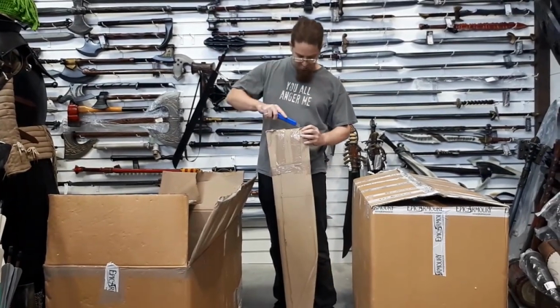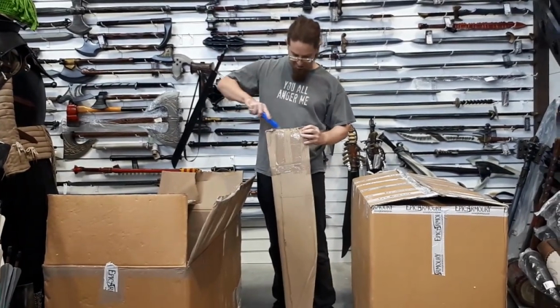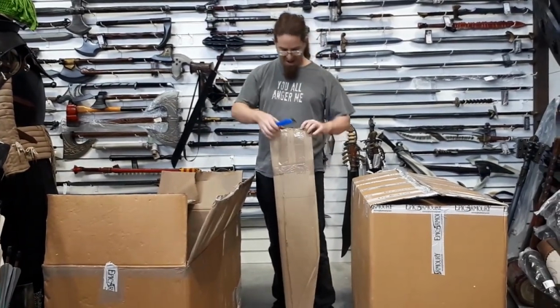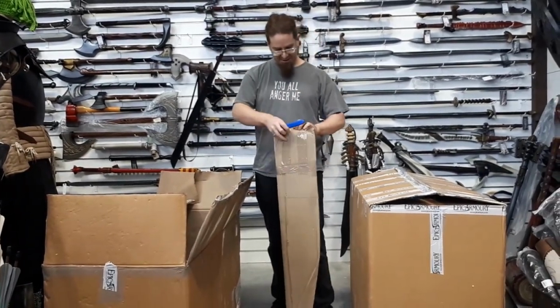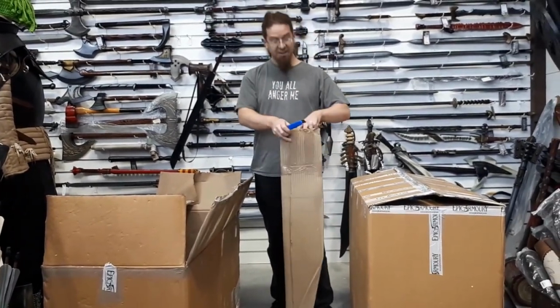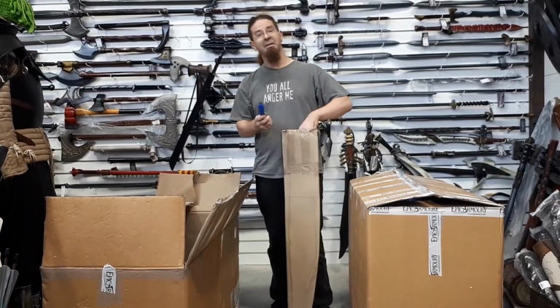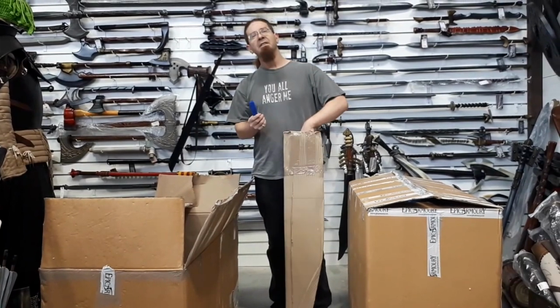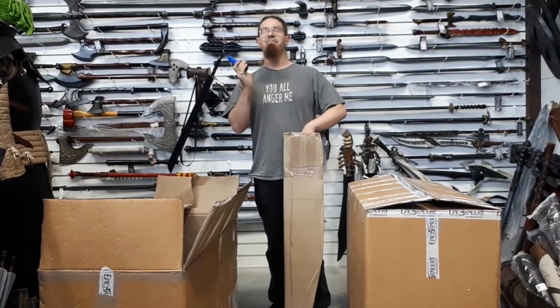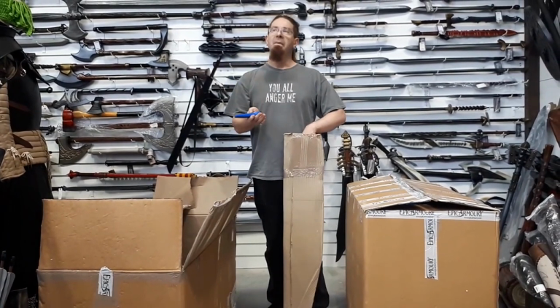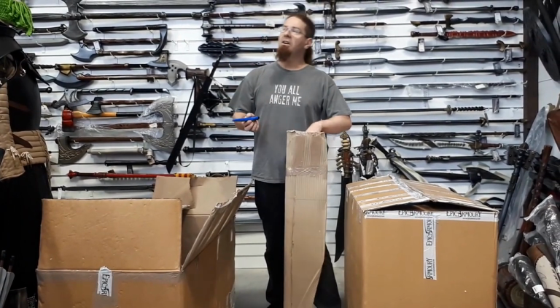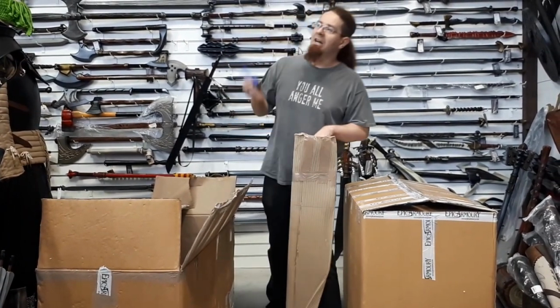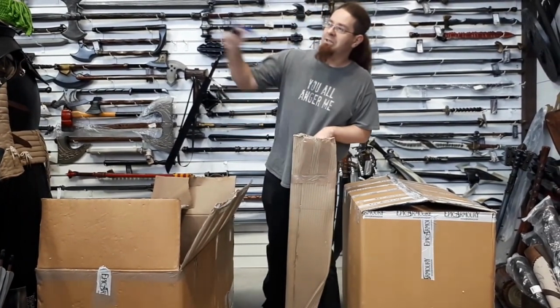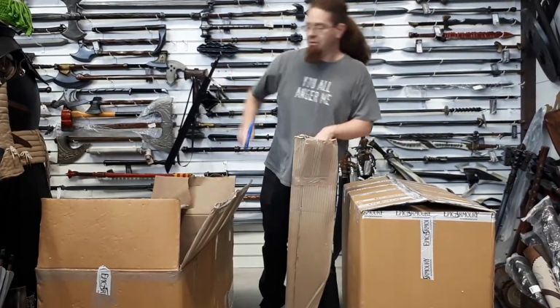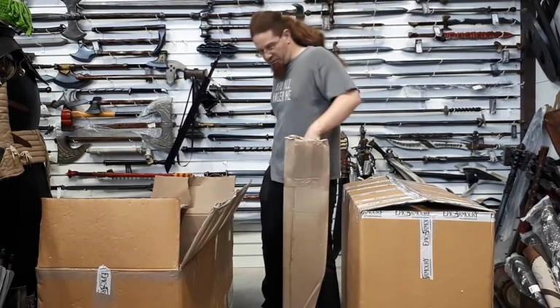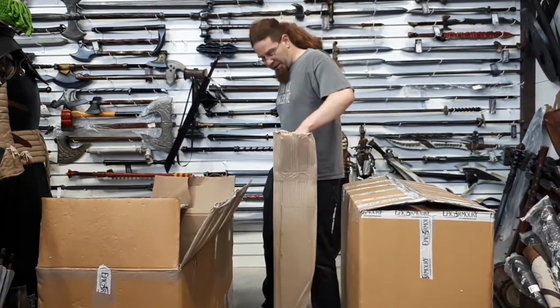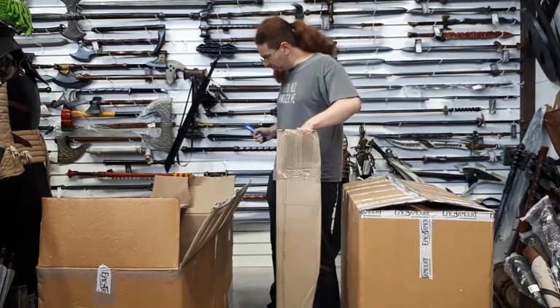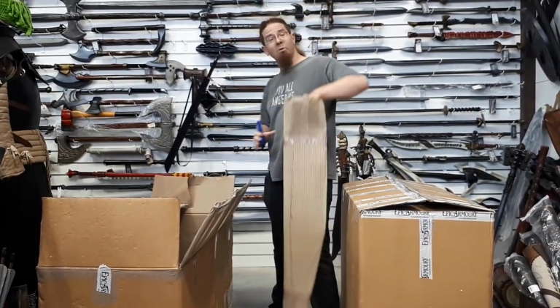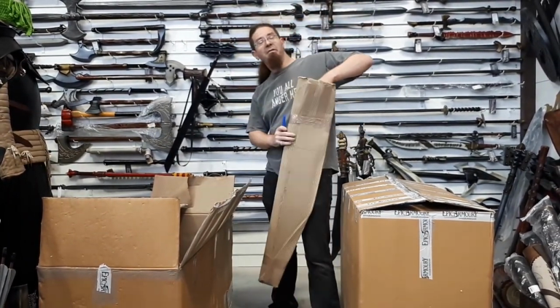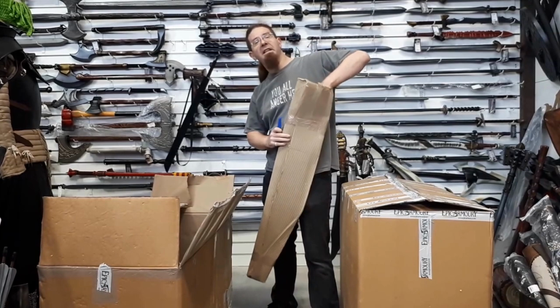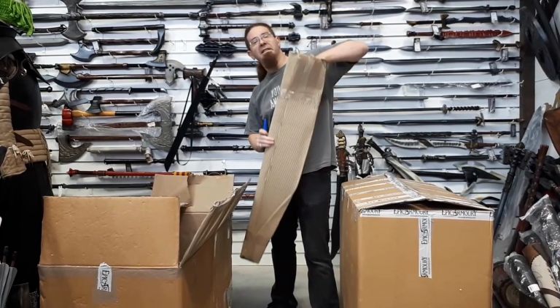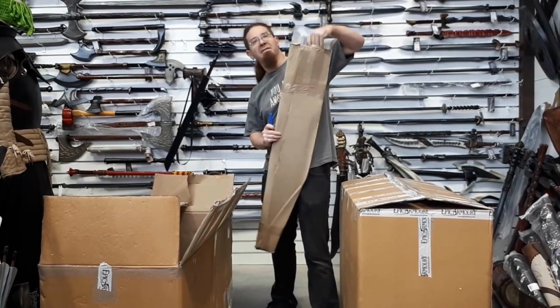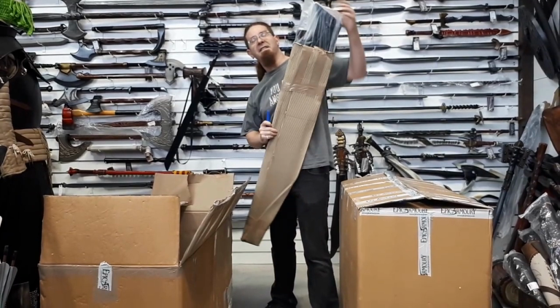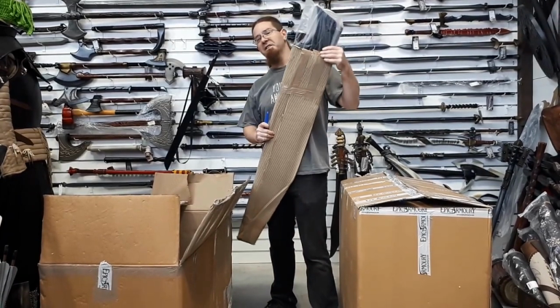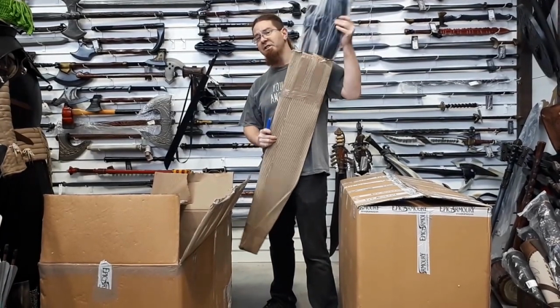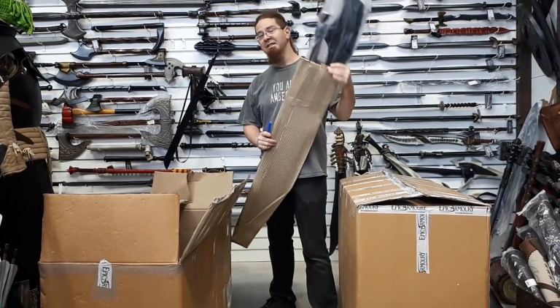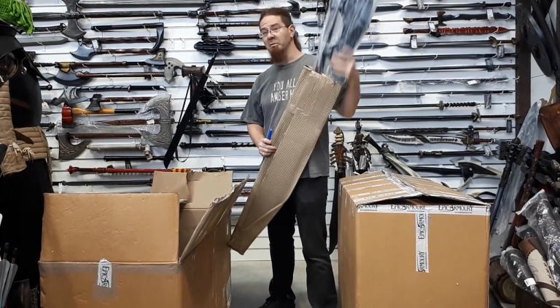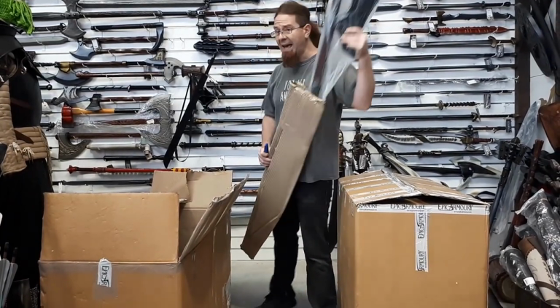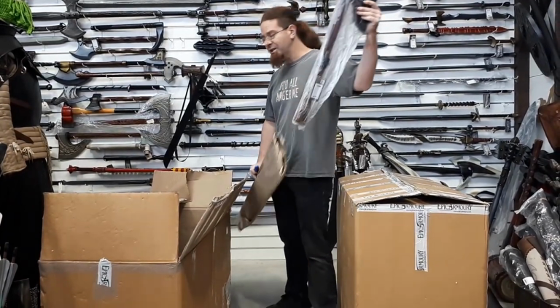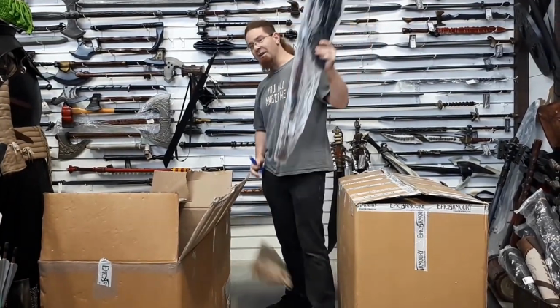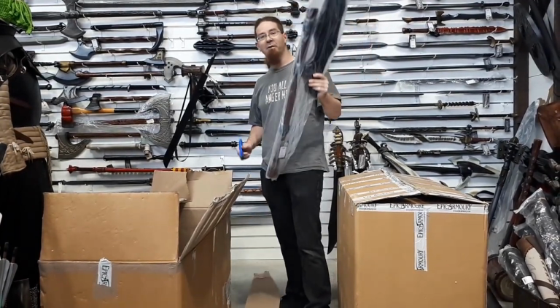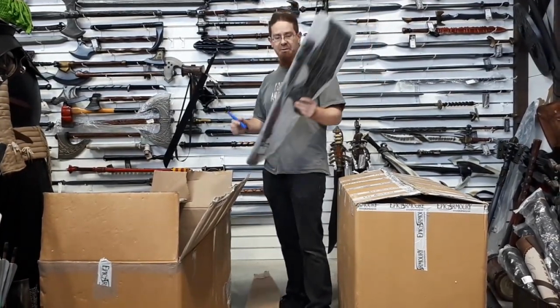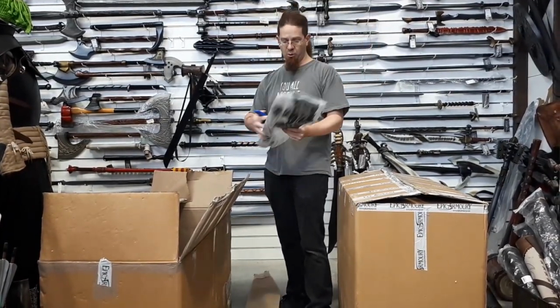Single-weighted axe. So one of the things that's being discontinued this year is the Orc Big Axe. Very, very unfortunate. It's pretty cool.